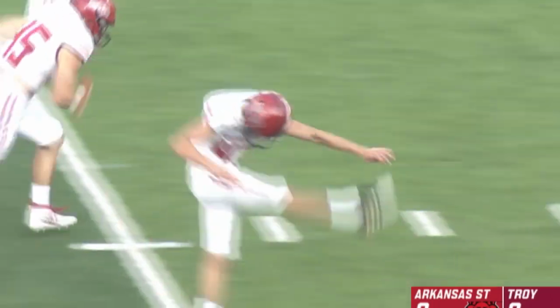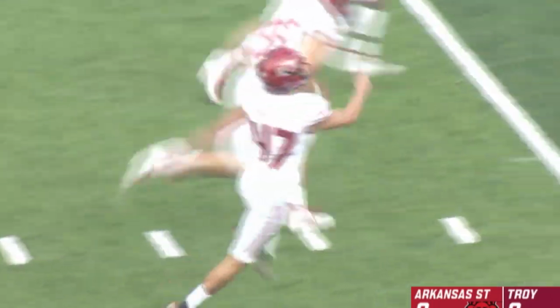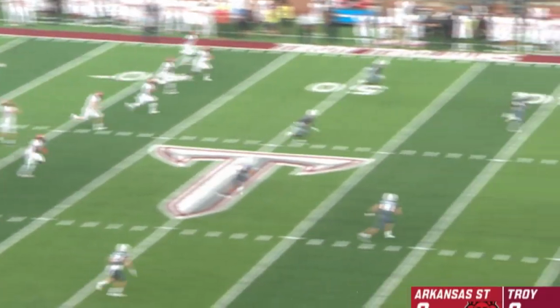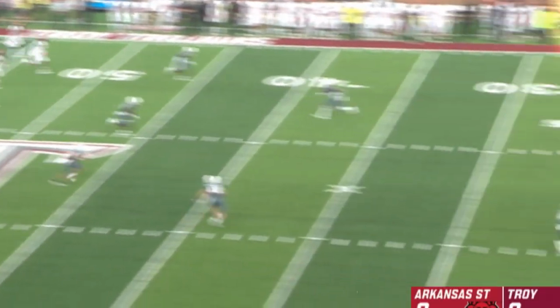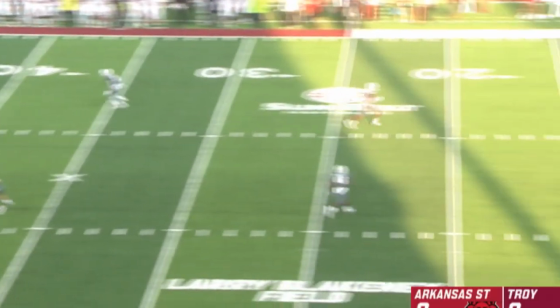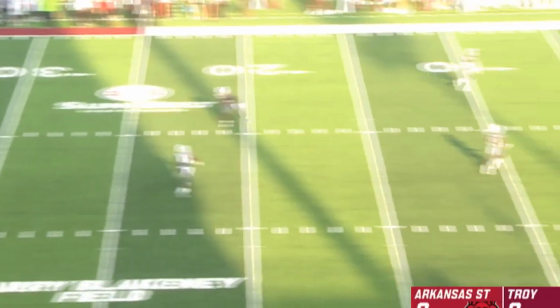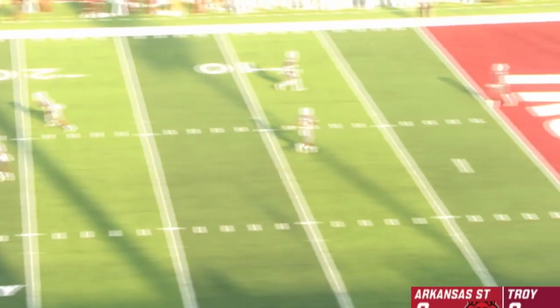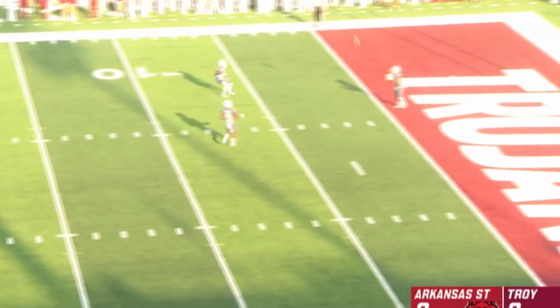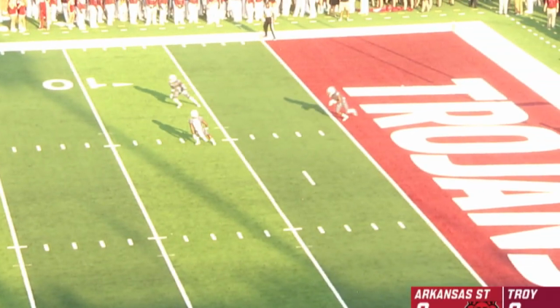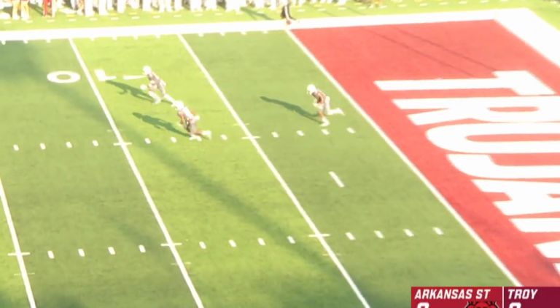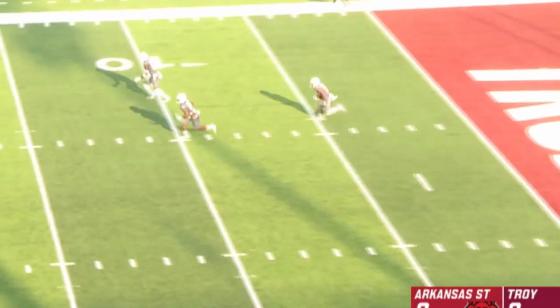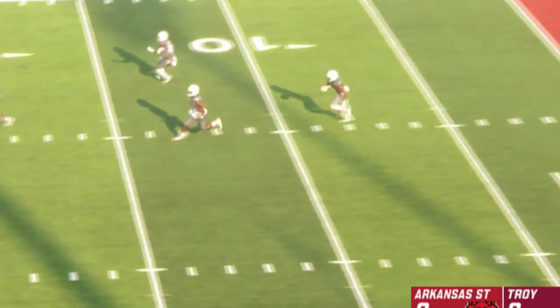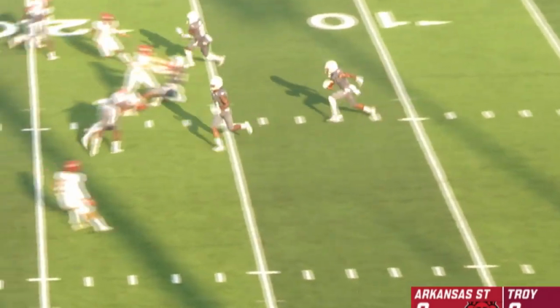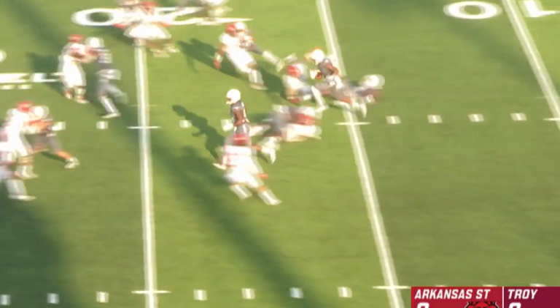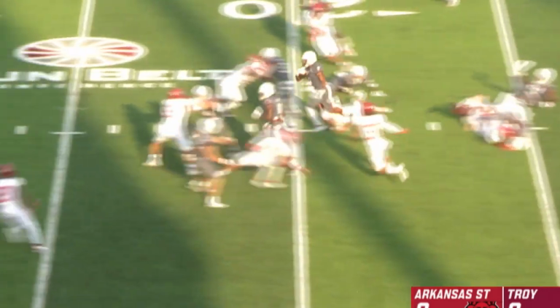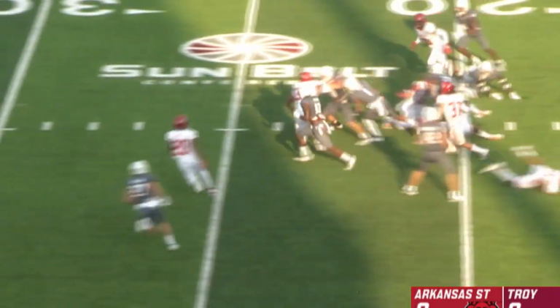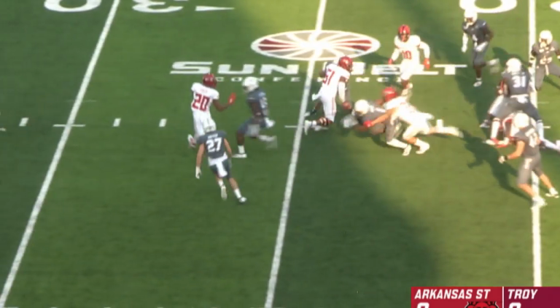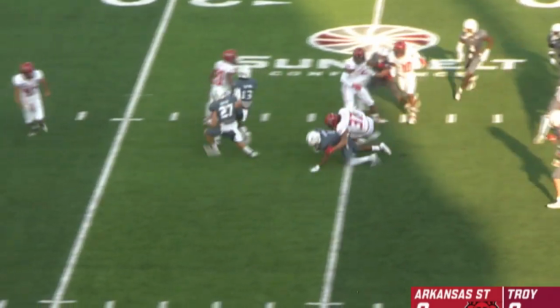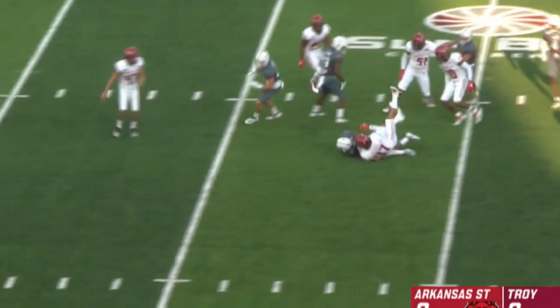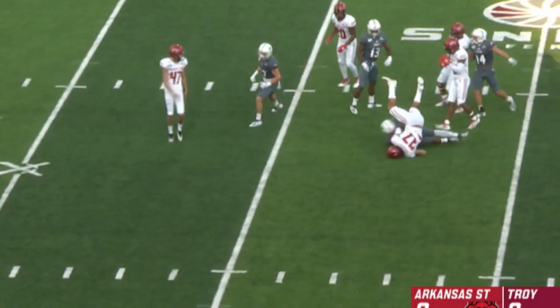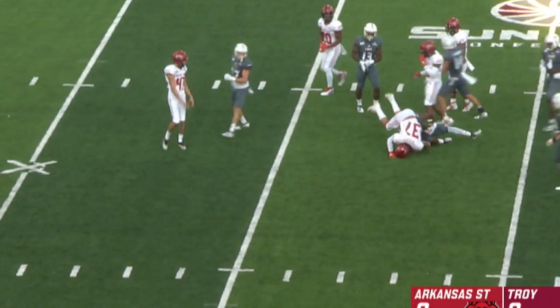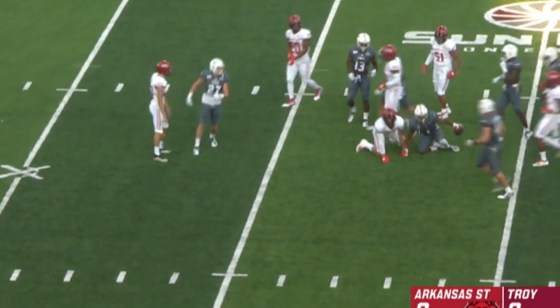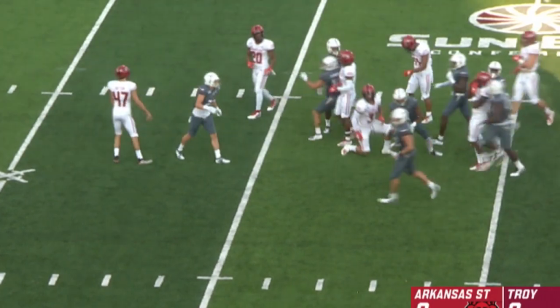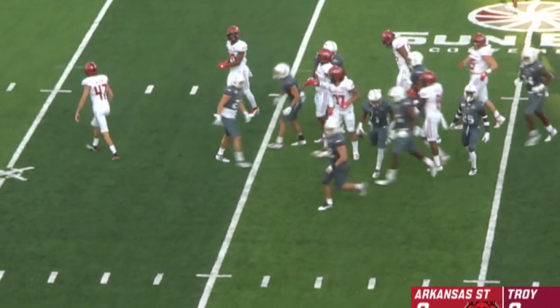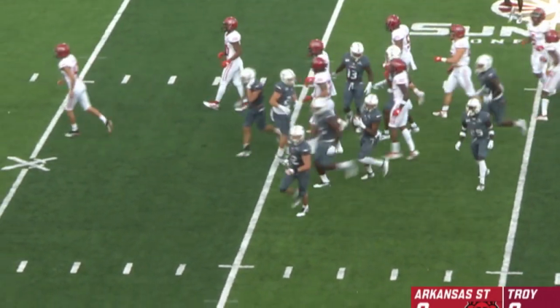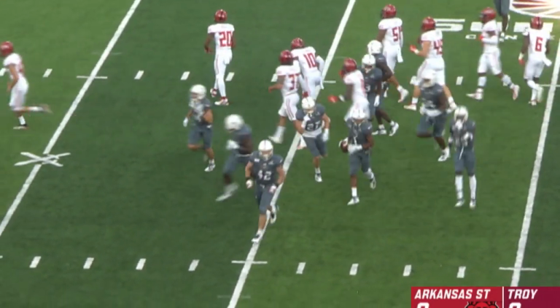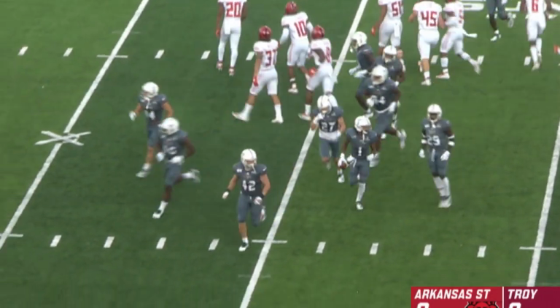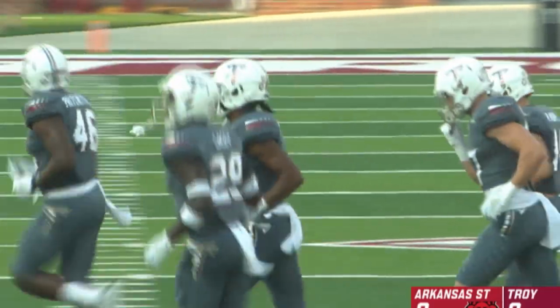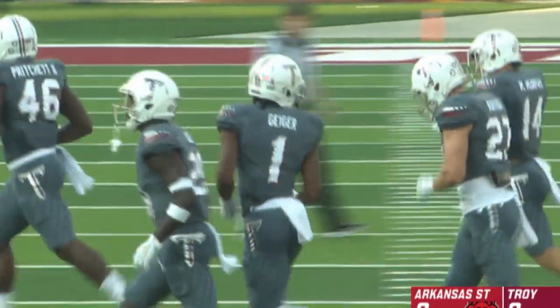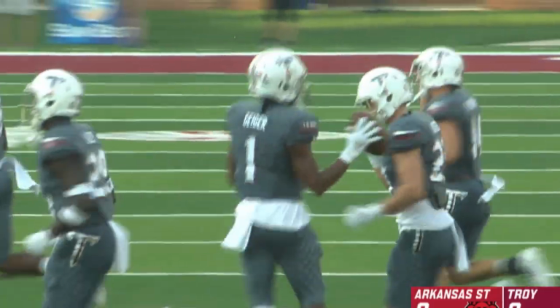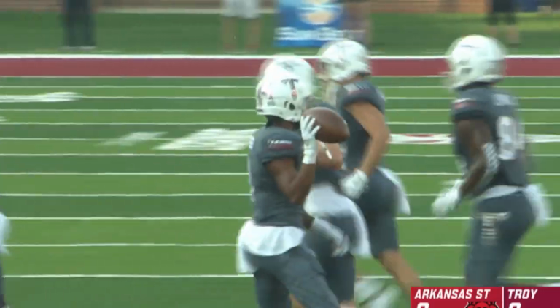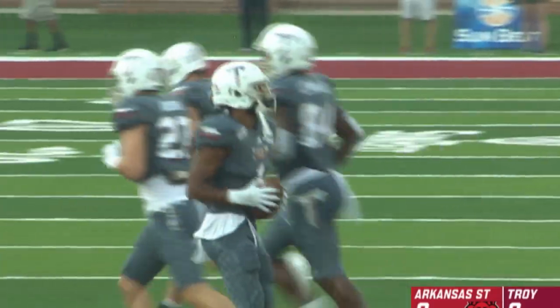The Red Wolves, and we are underway. Geiger will take it a step in the end zone and bring it out. Geiger up to the 26-yard line where he's tackled by Logan Westcott, and that's where the Trojans go on offense.